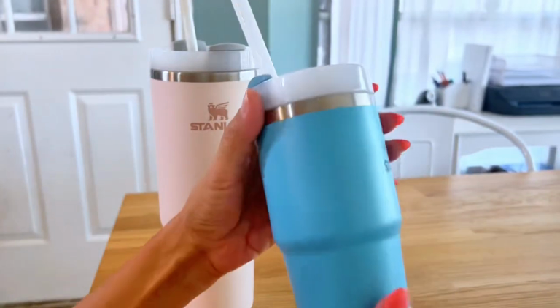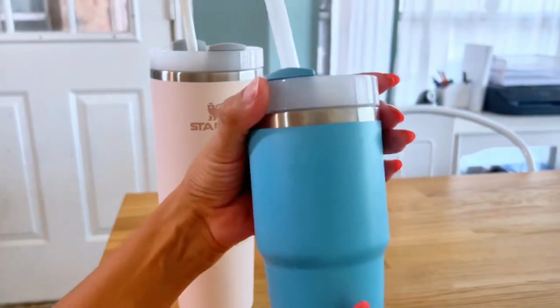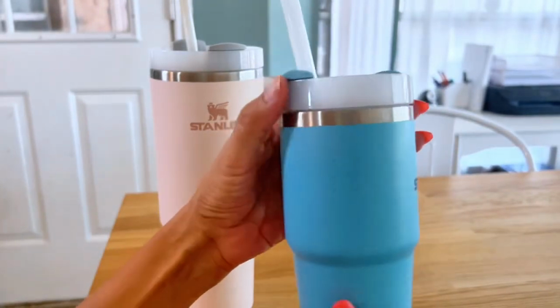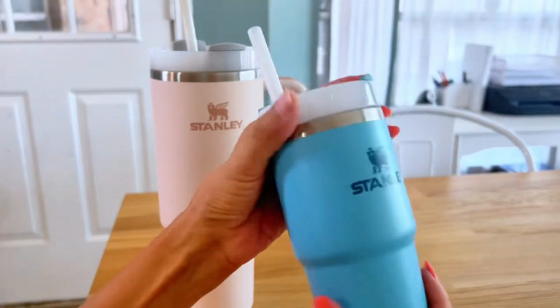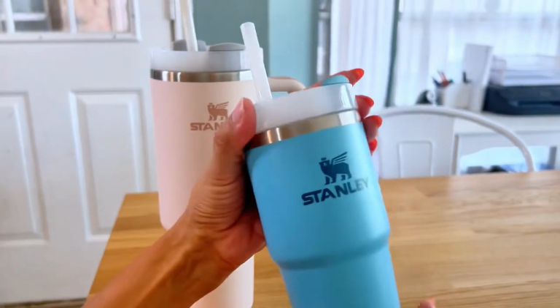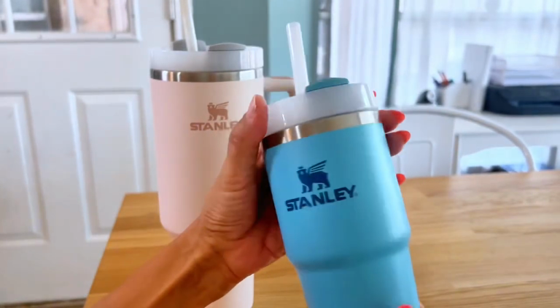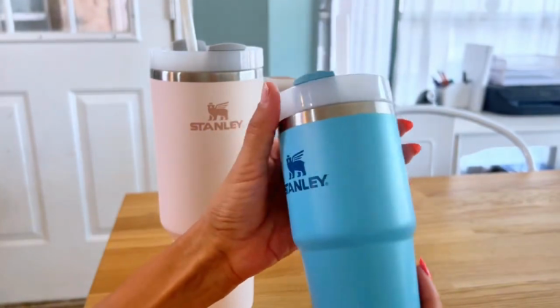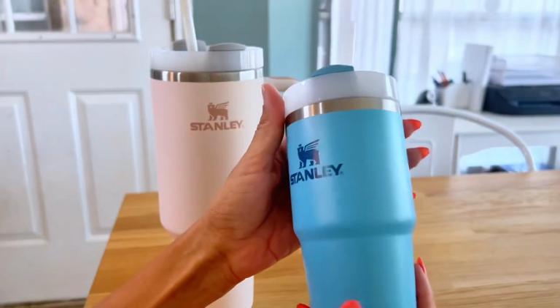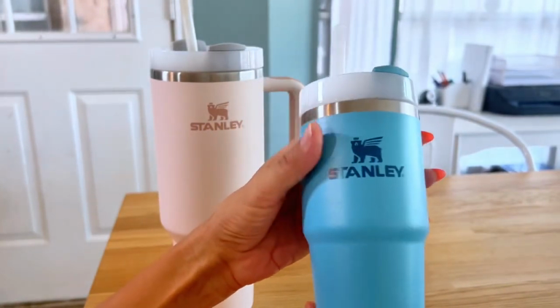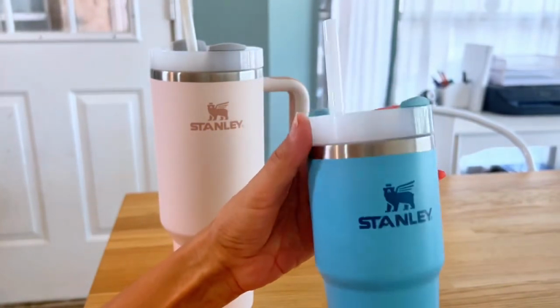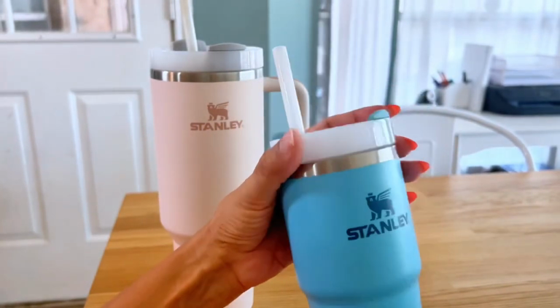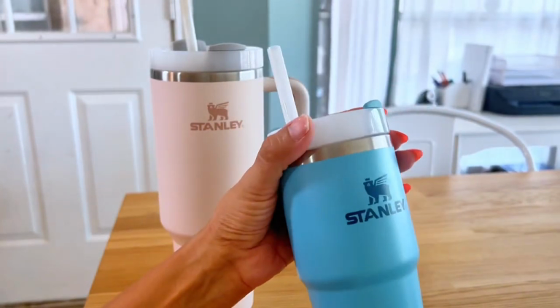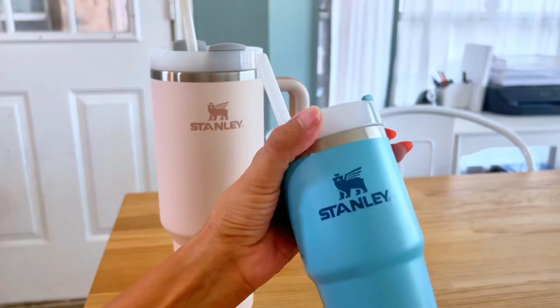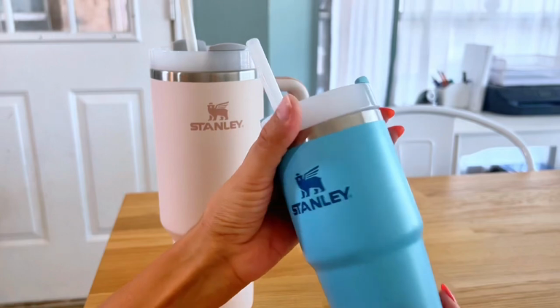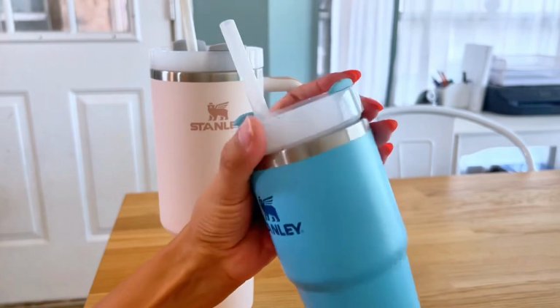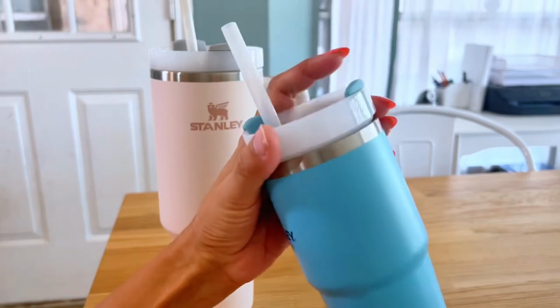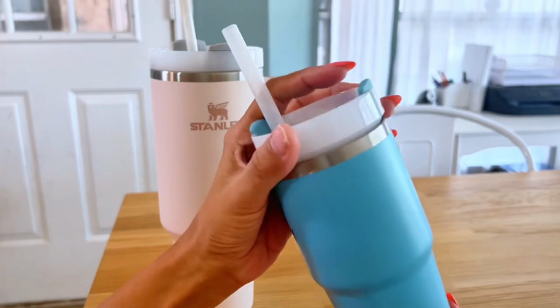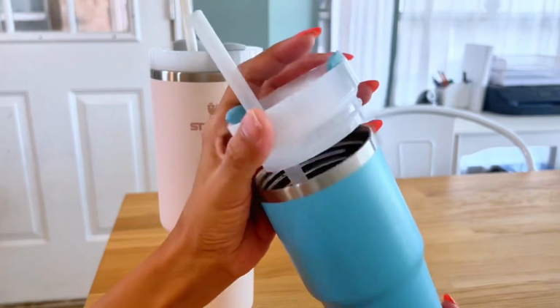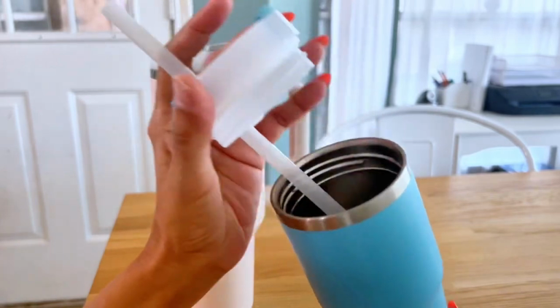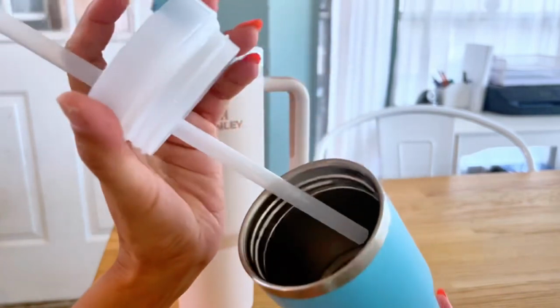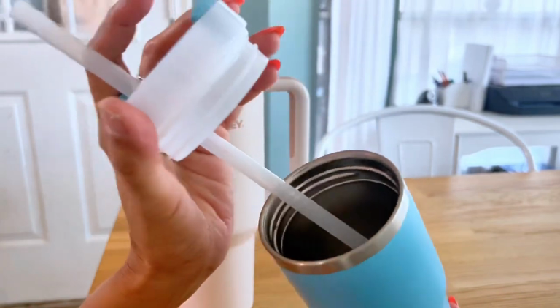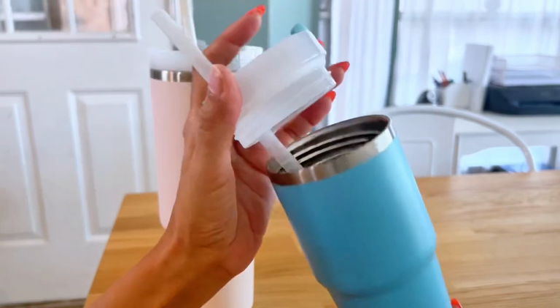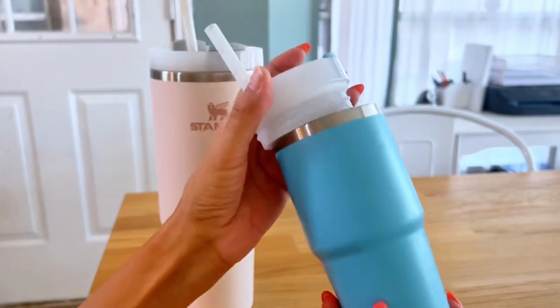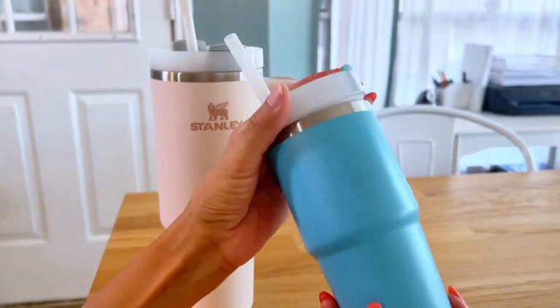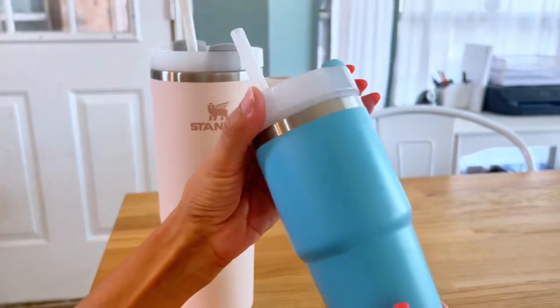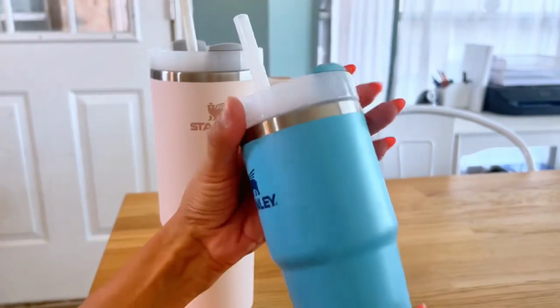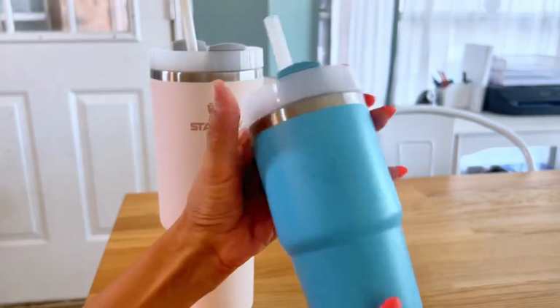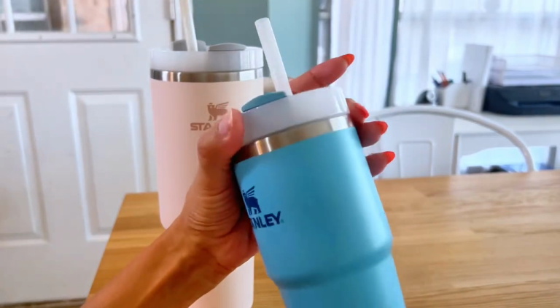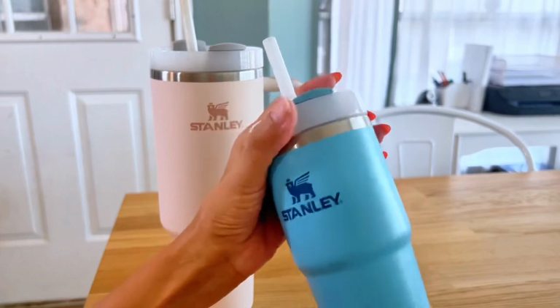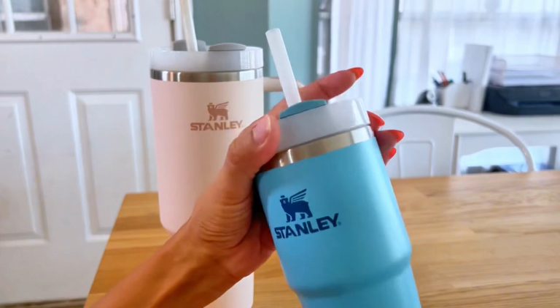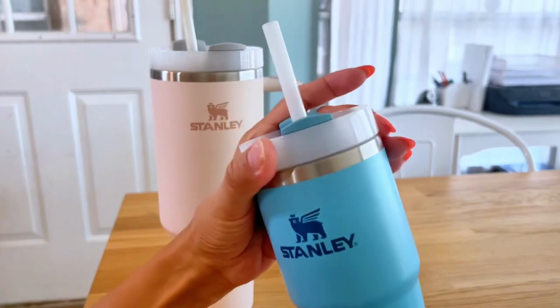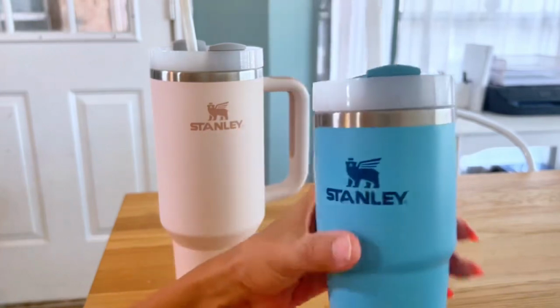It keeps ice in here for hours. Sometimes my daughter will still have ice in here at the end of the day. So it does keep drinks really, really cold.